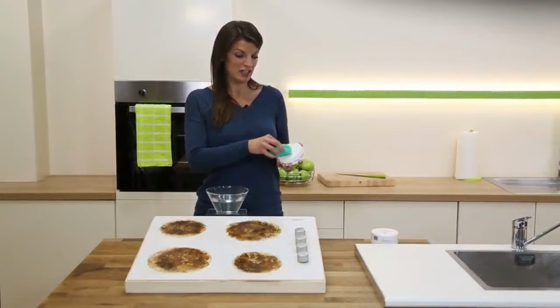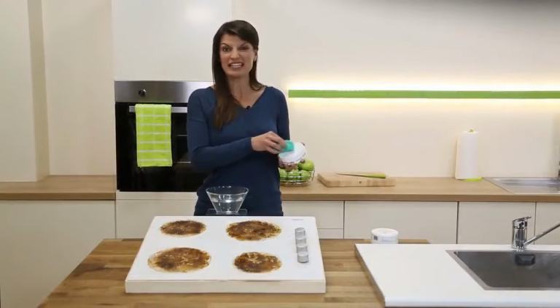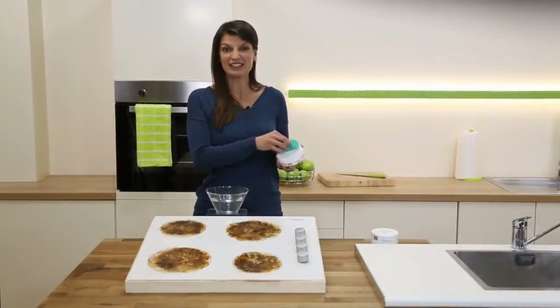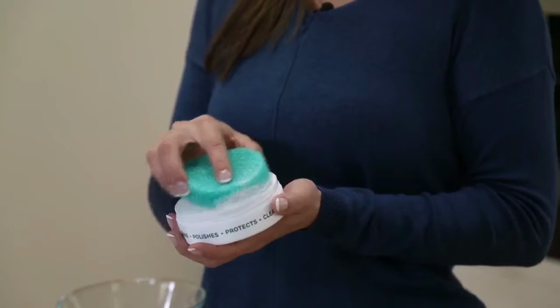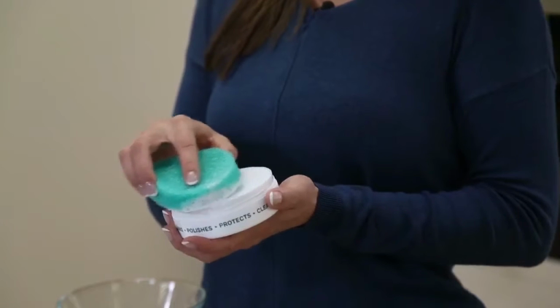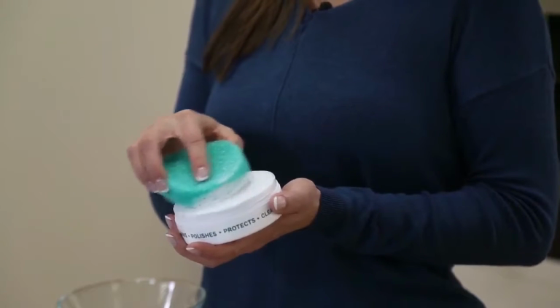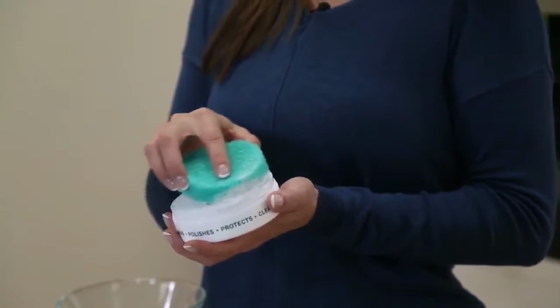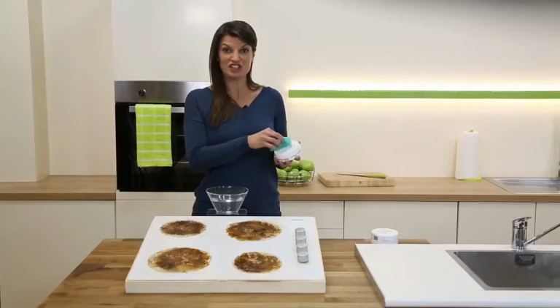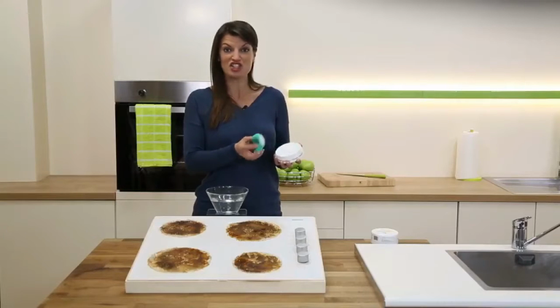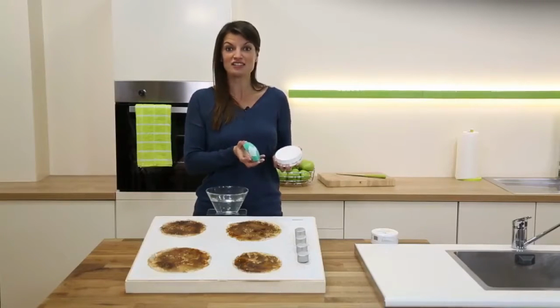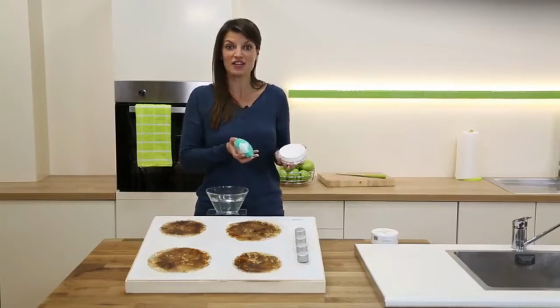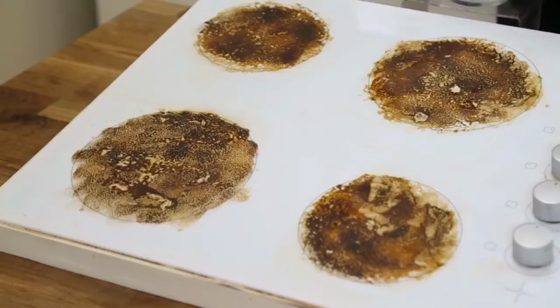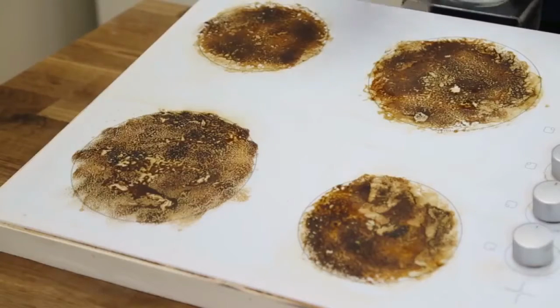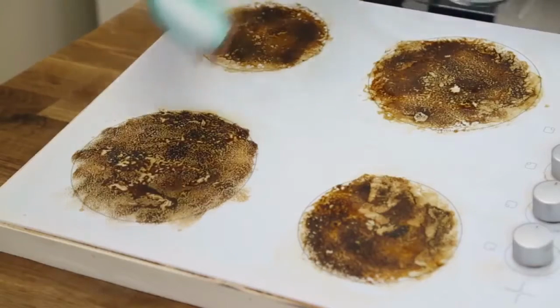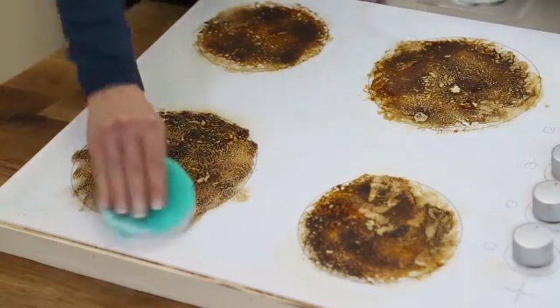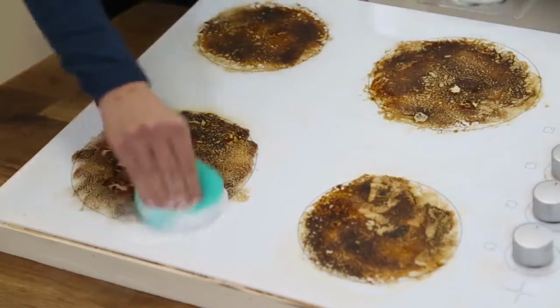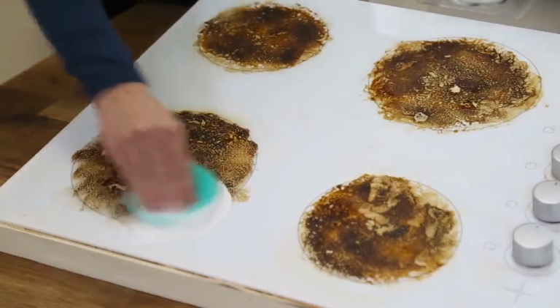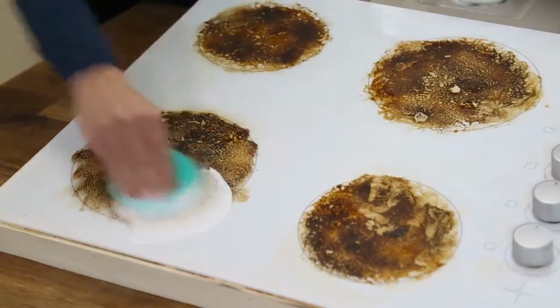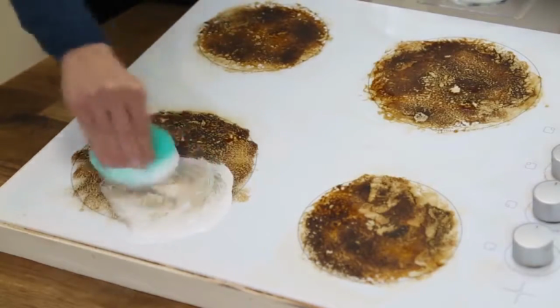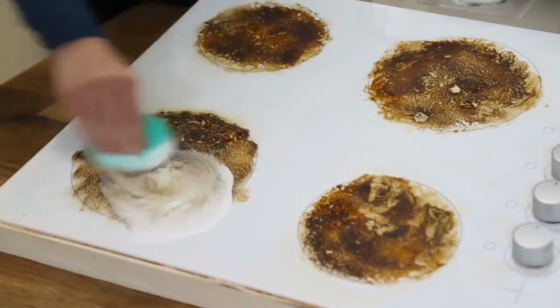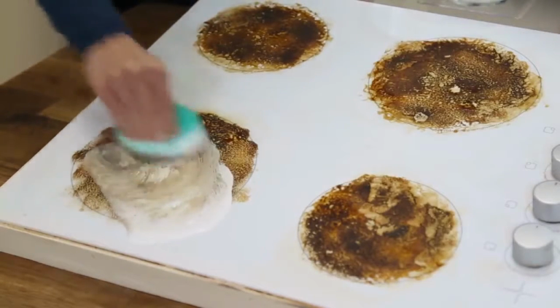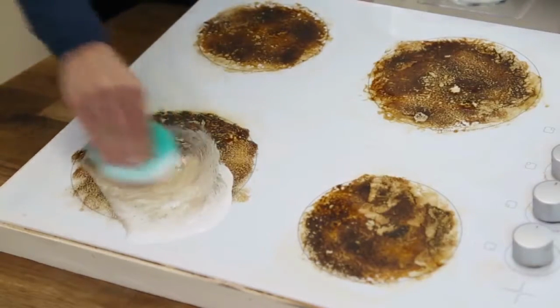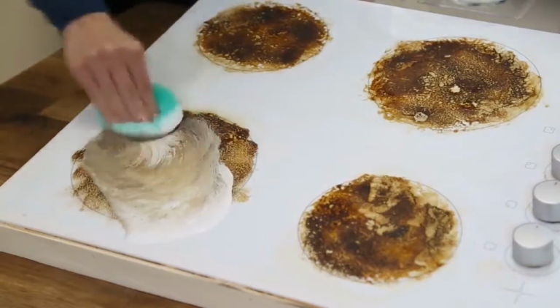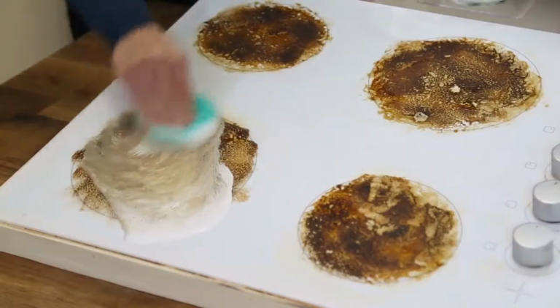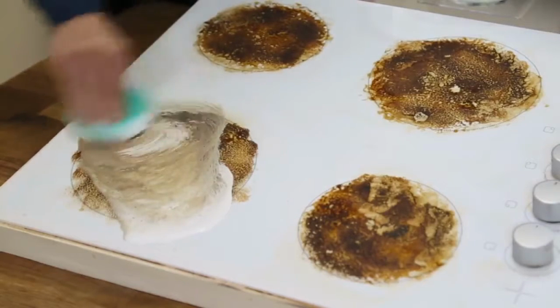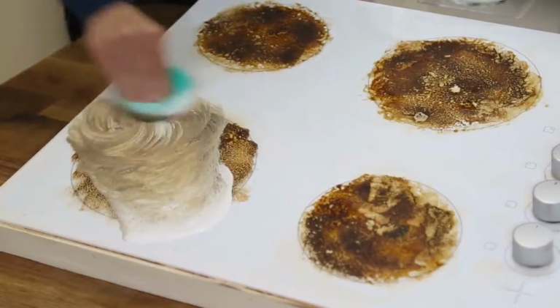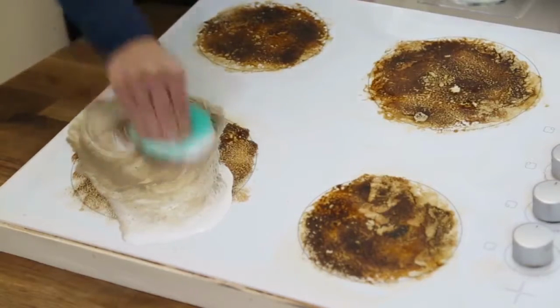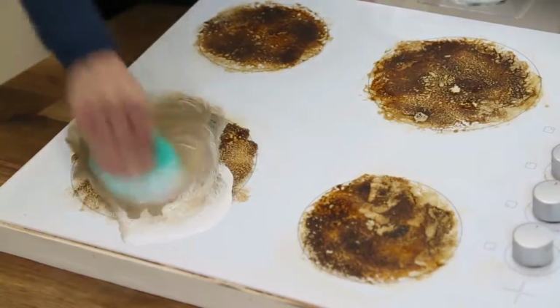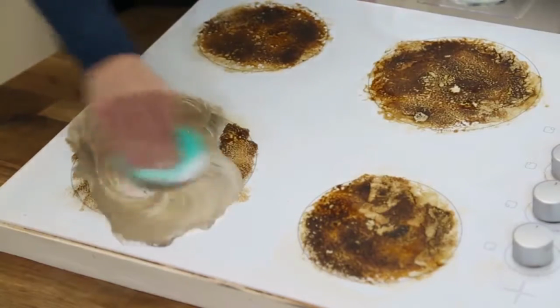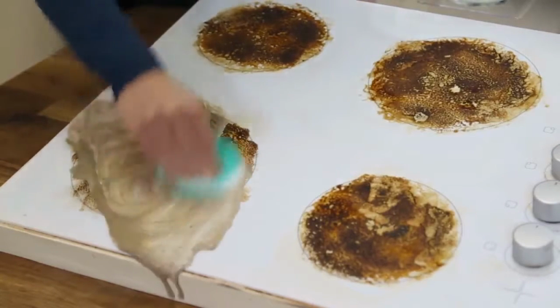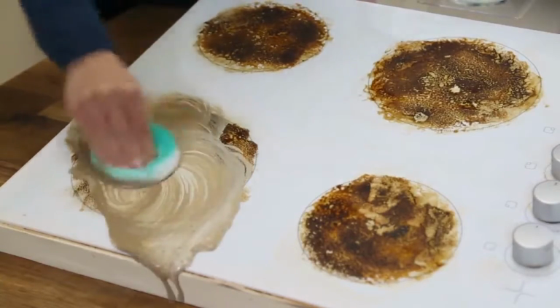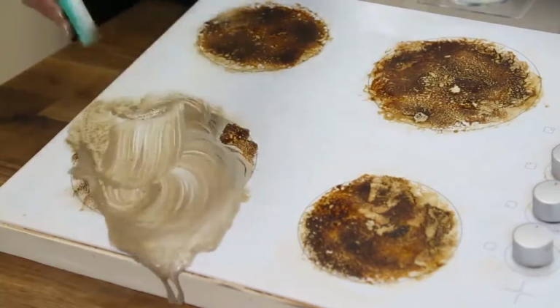You only need a little because it goes a really long way. Then just use gentle circular motions. The secret is that it acts like an abrasive without being an abrasive, so it can deal with tough burnt-on grease and grime.